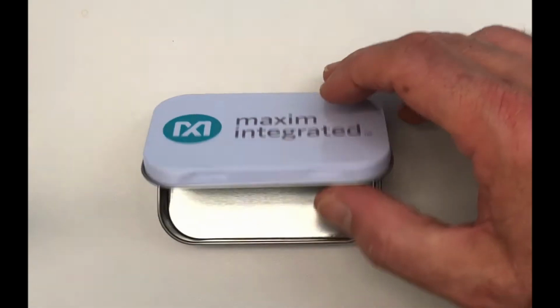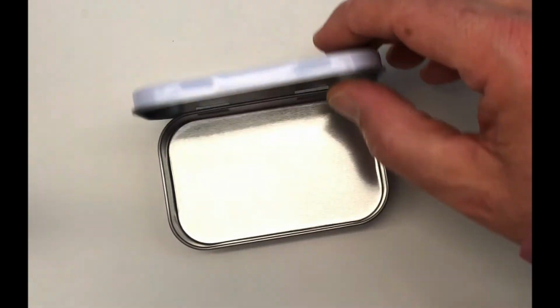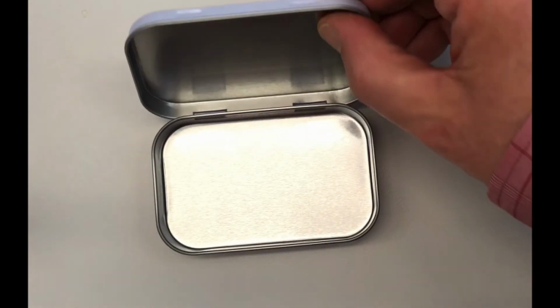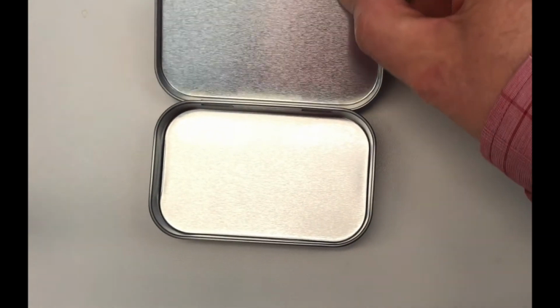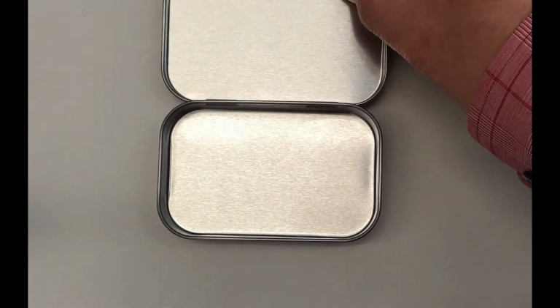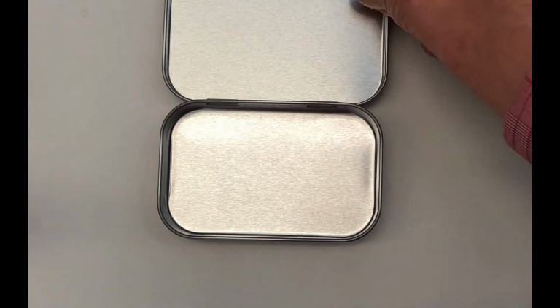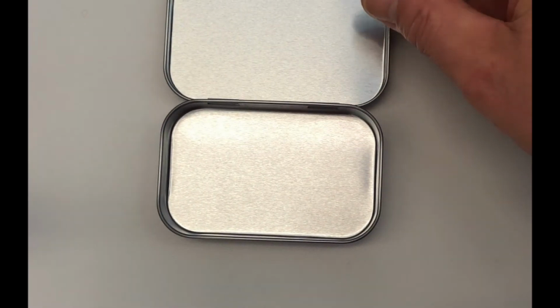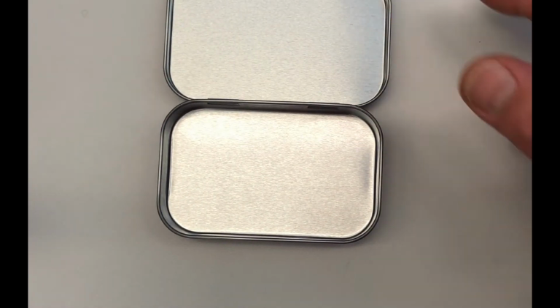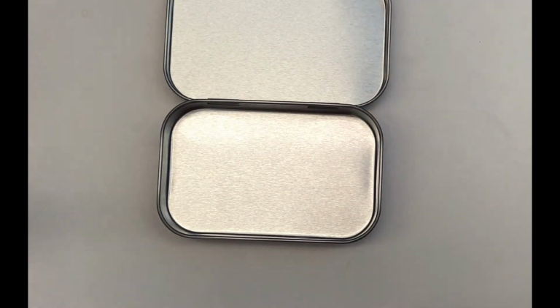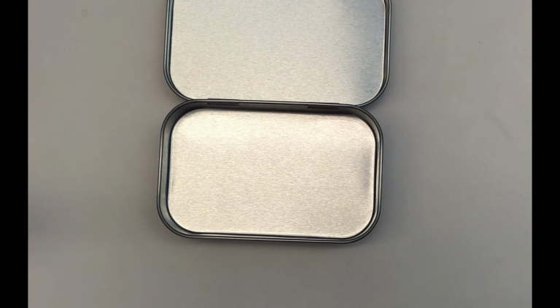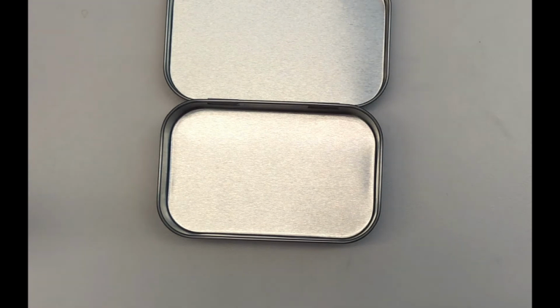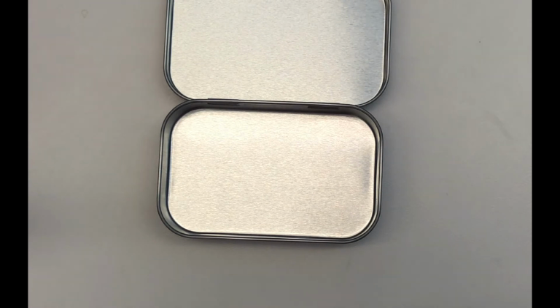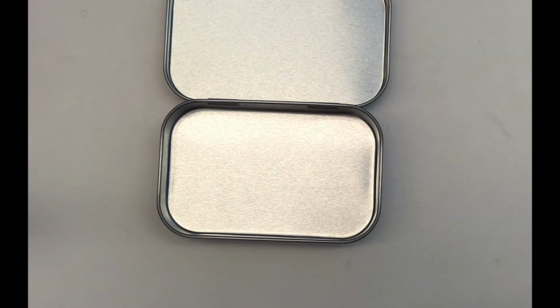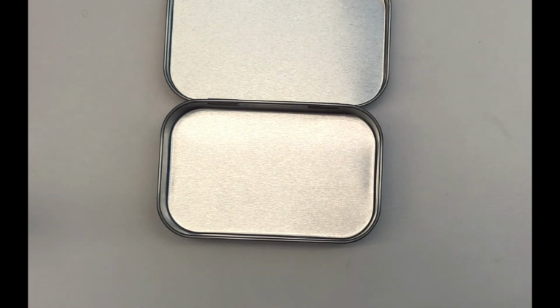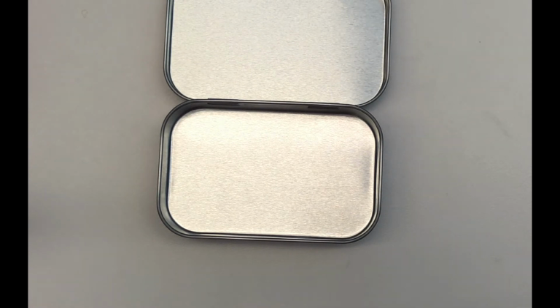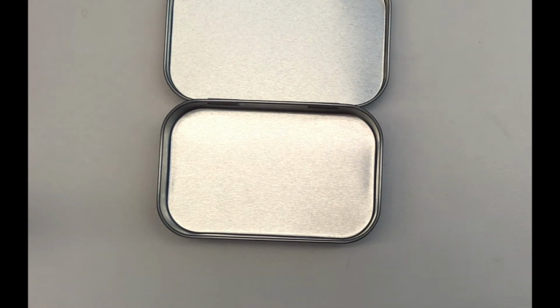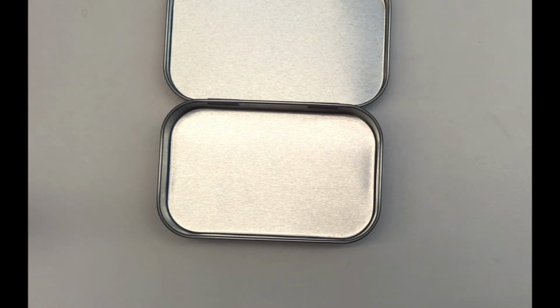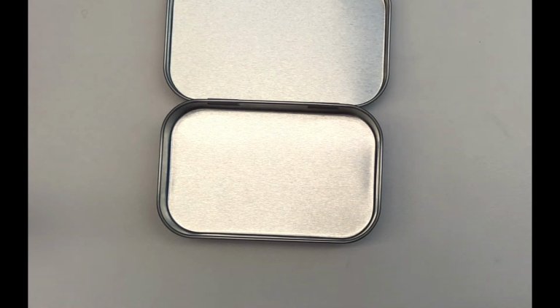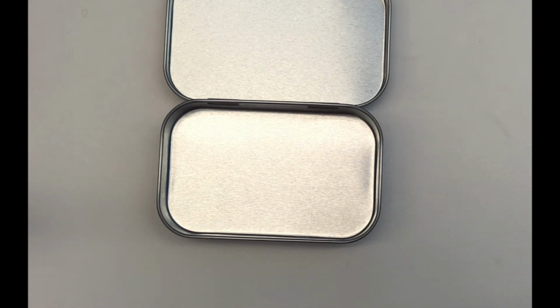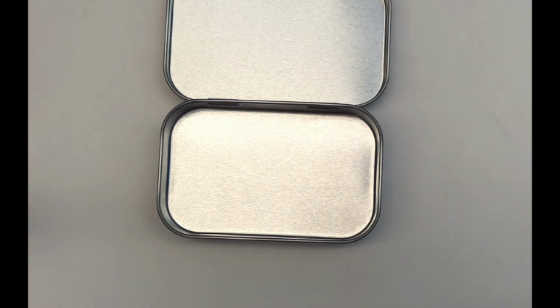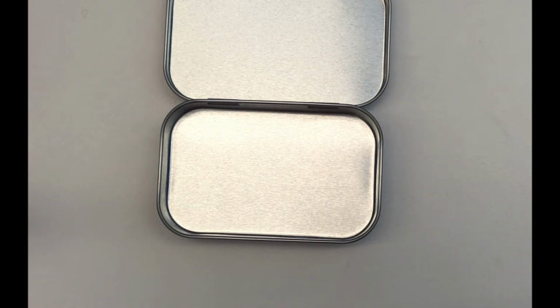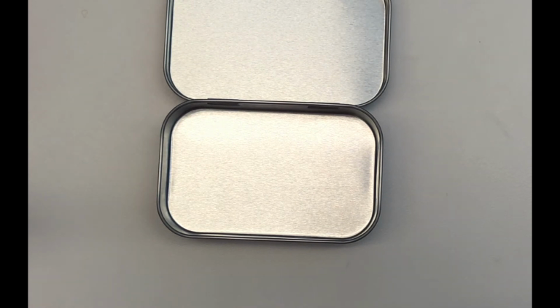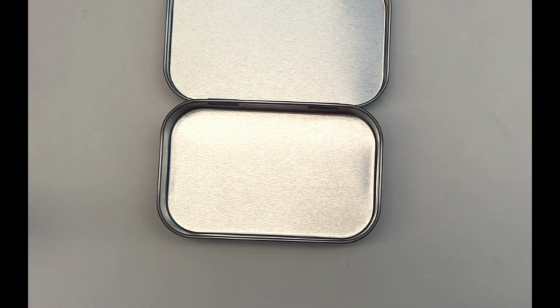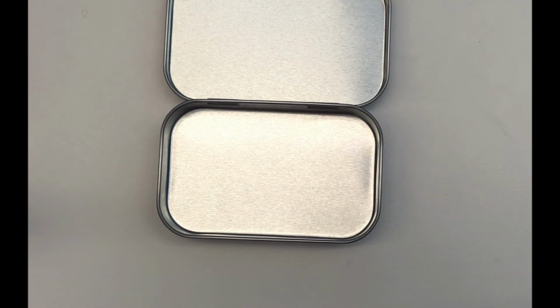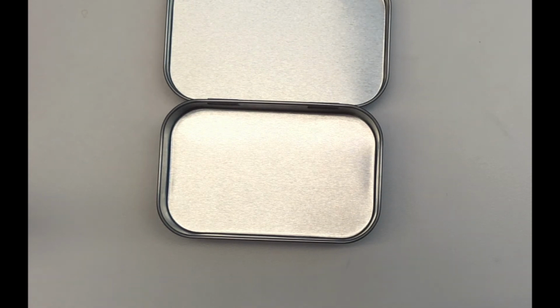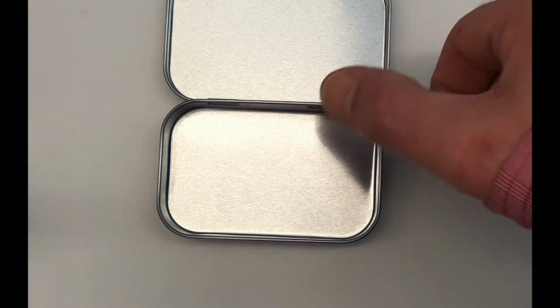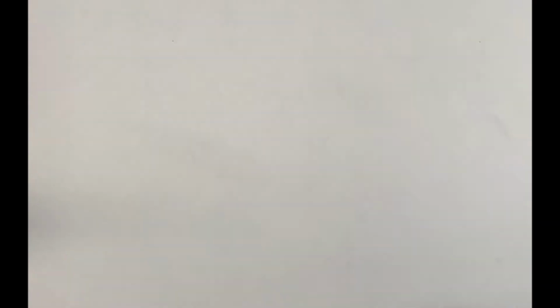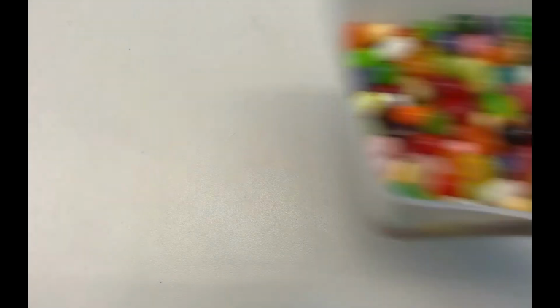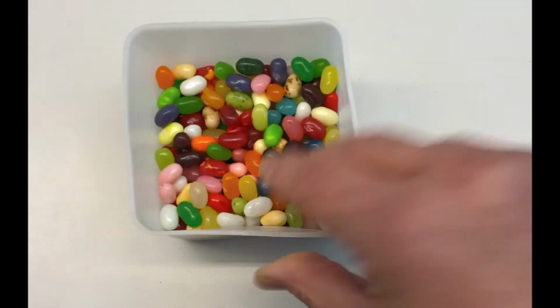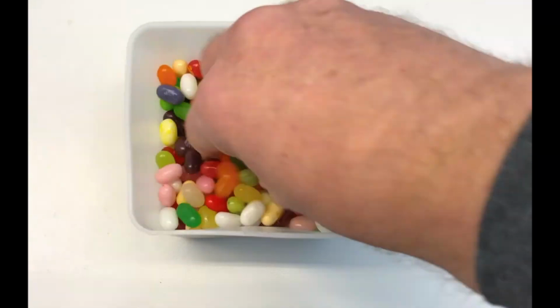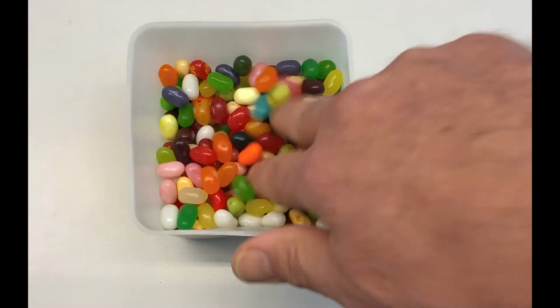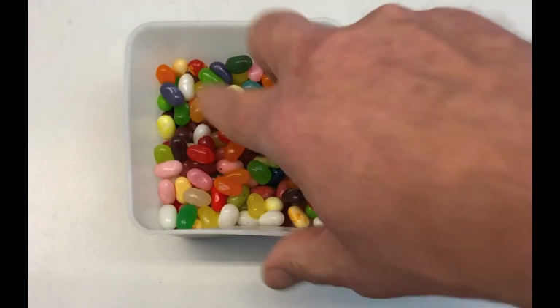Introducing the... snap! It was right here and now I... let's see. Could it be... I was eating jelly beans.